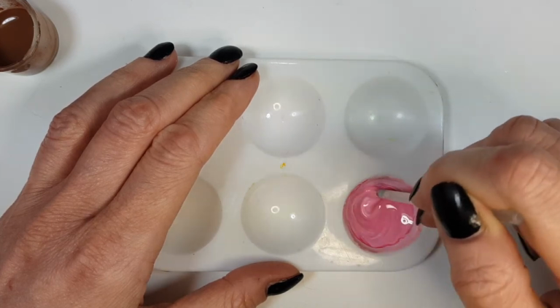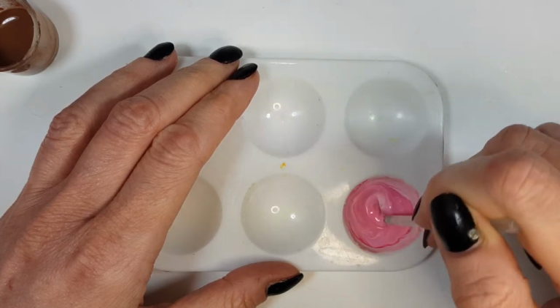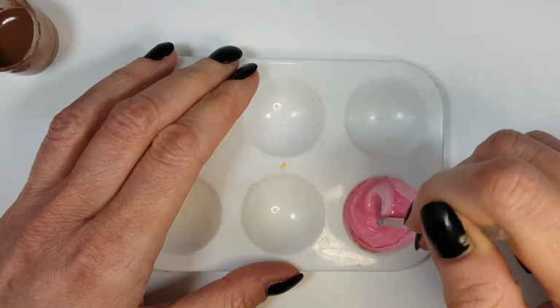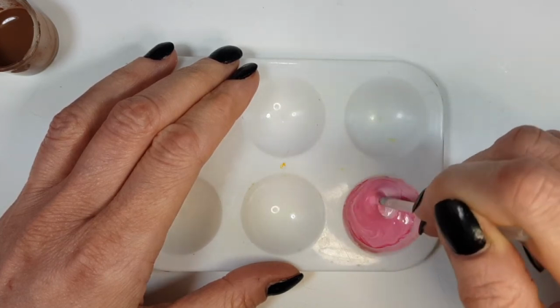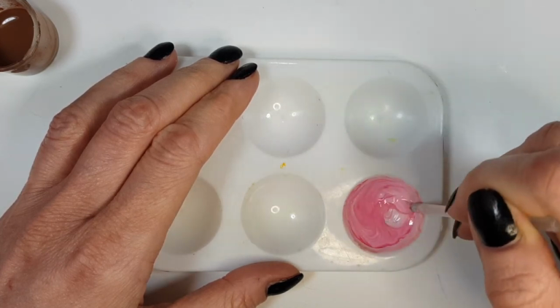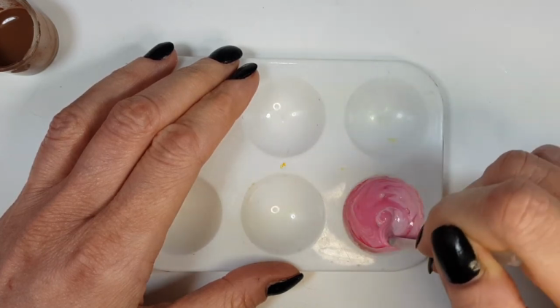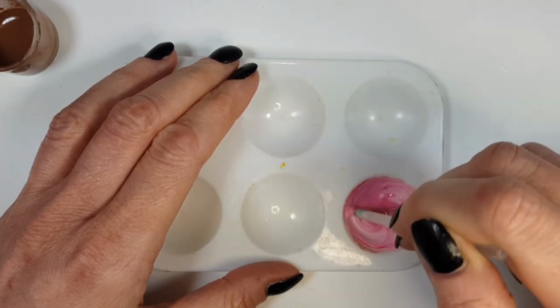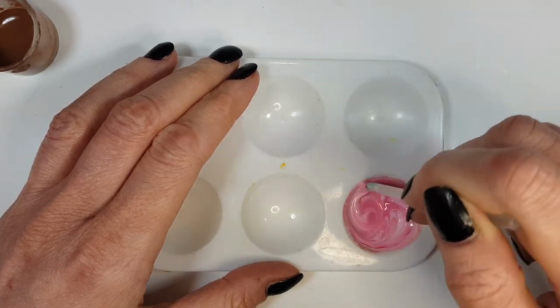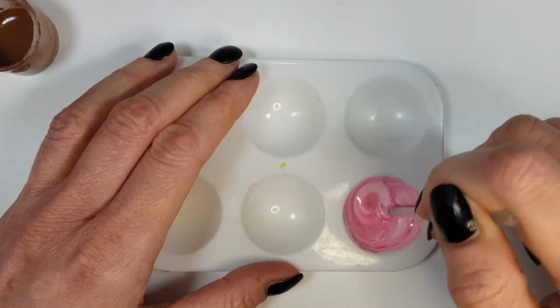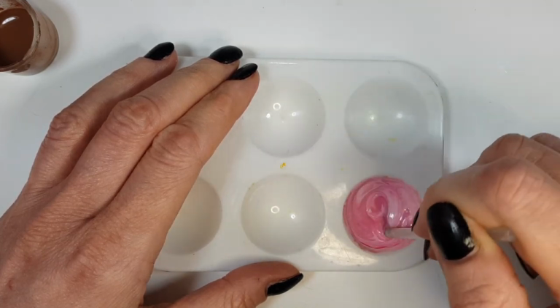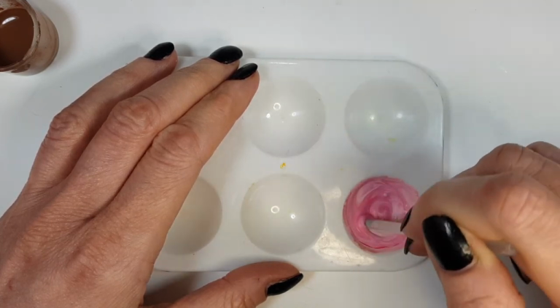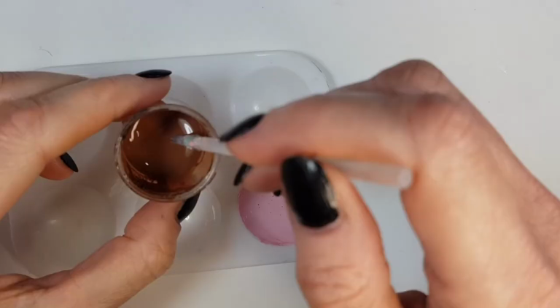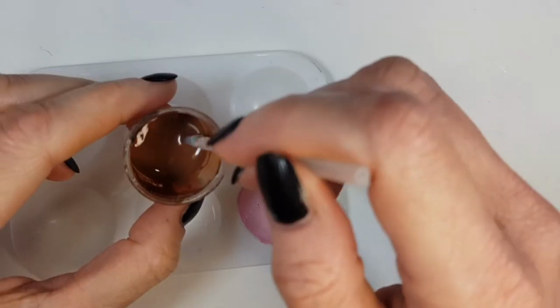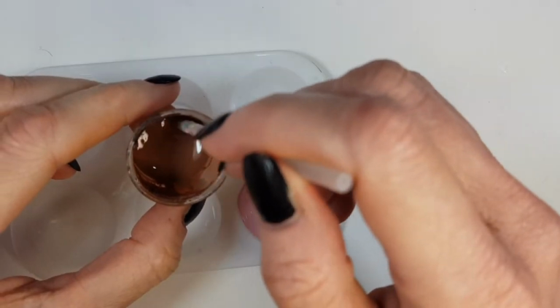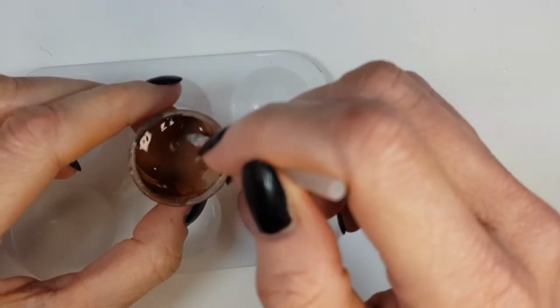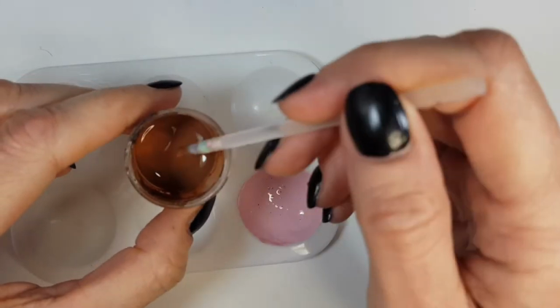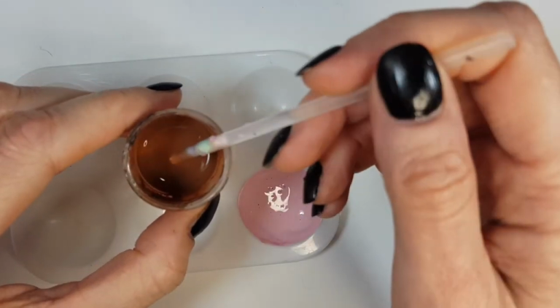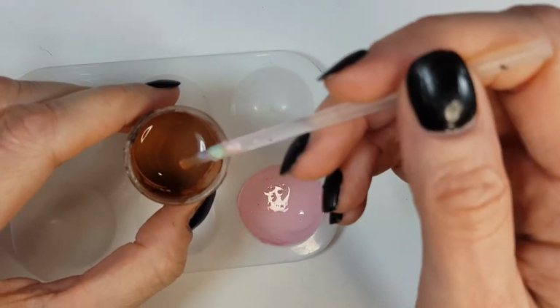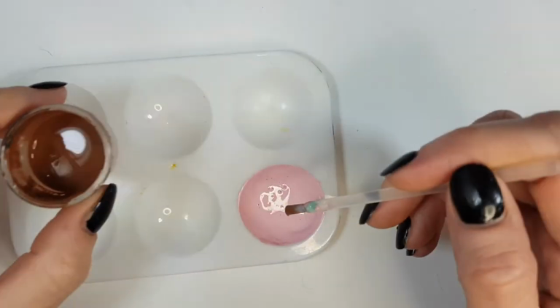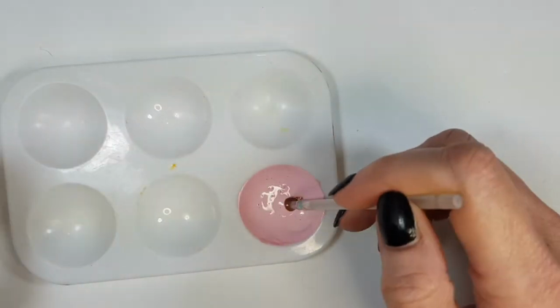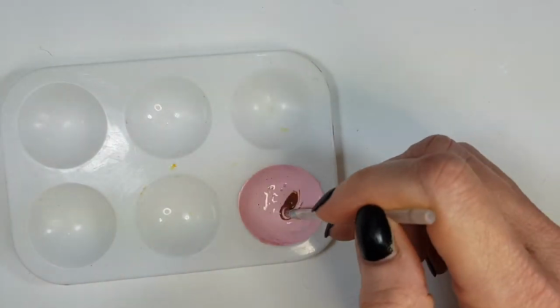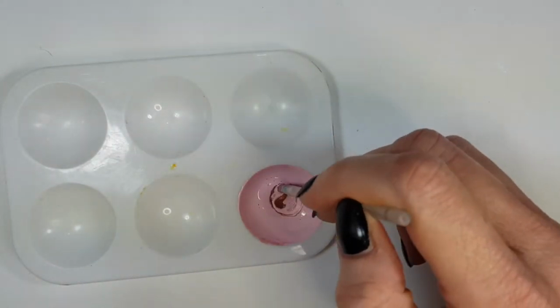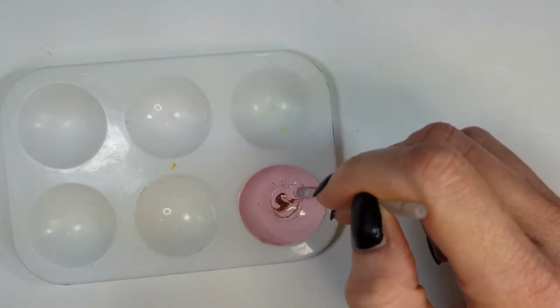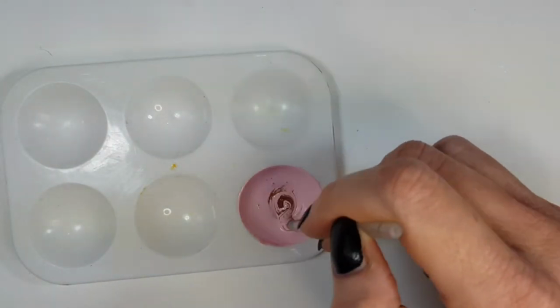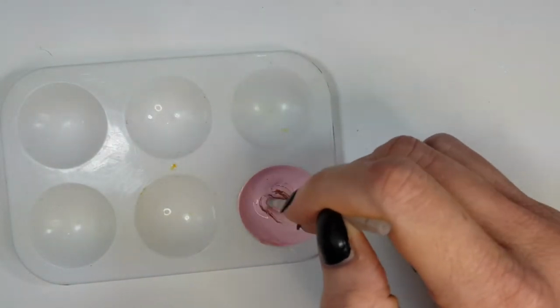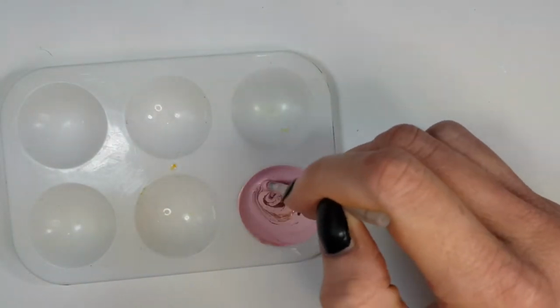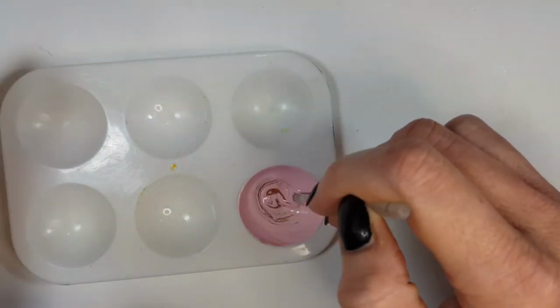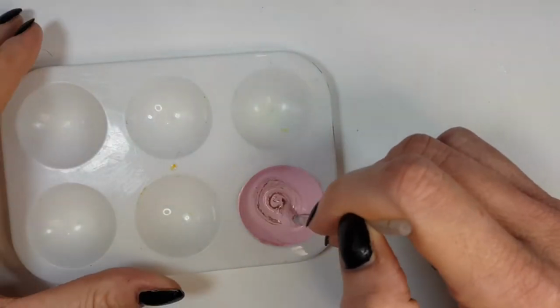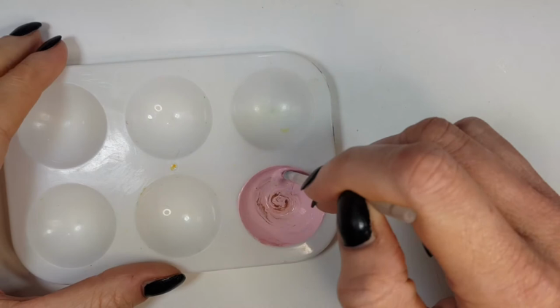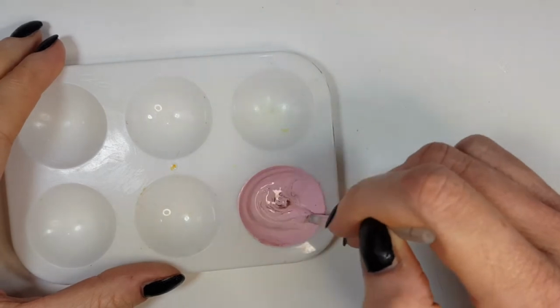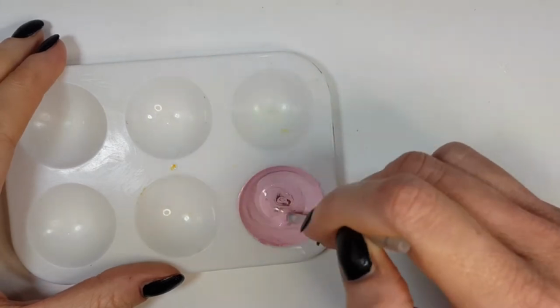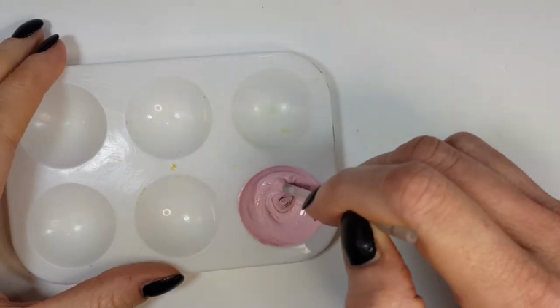So if you keep on adding brown, it's going to be a lot dustier and it's going to have like an orange undertone to it. But it's pretty much personal preference — just add as much brown as you like.